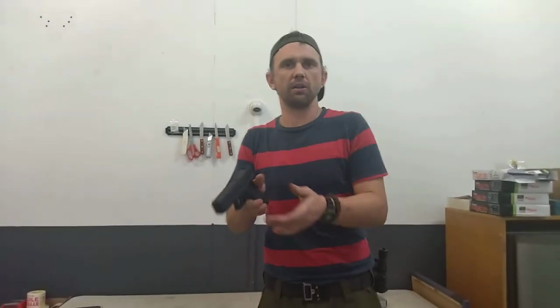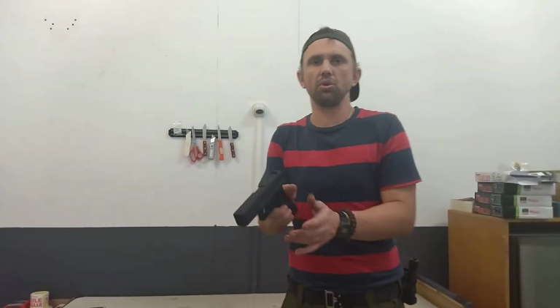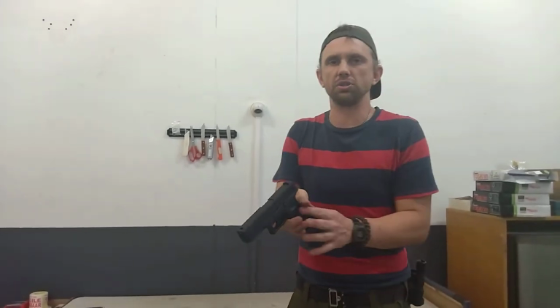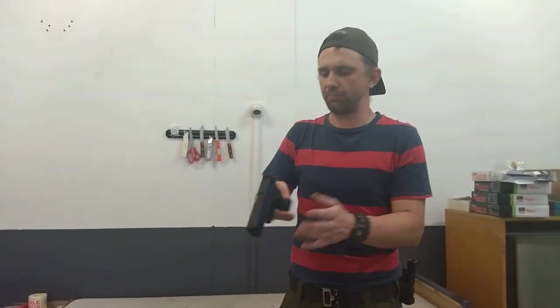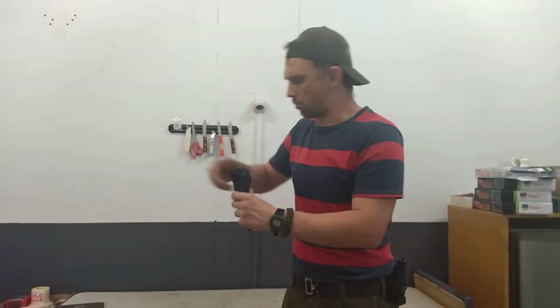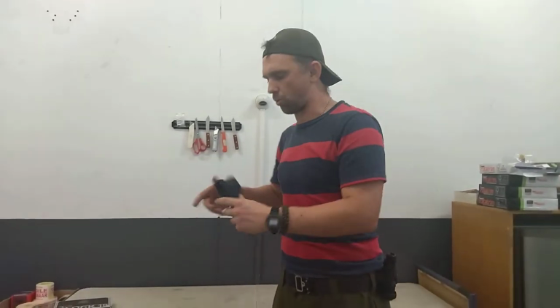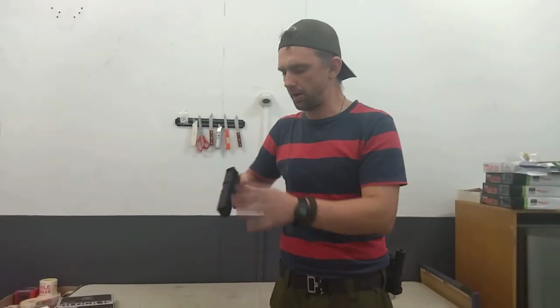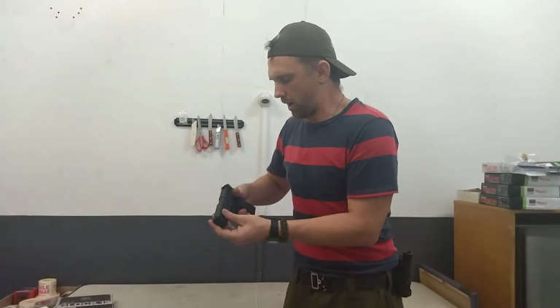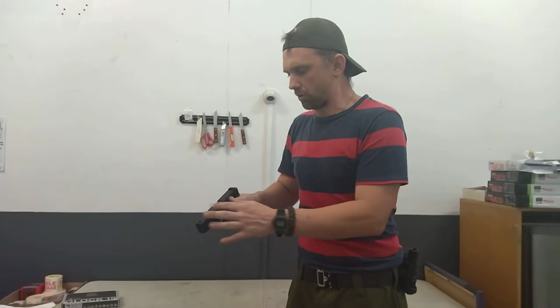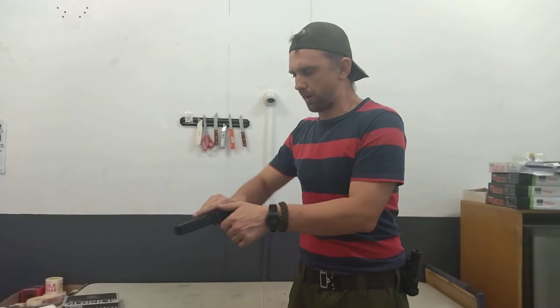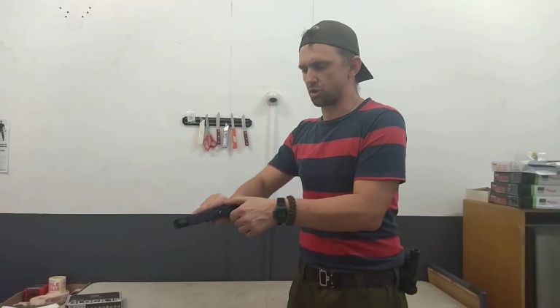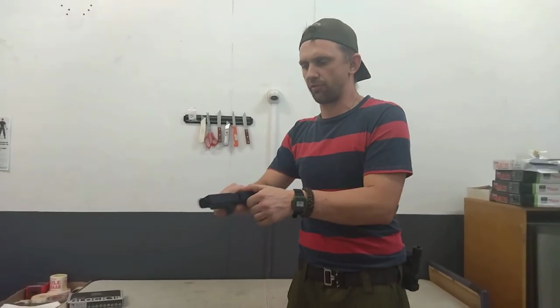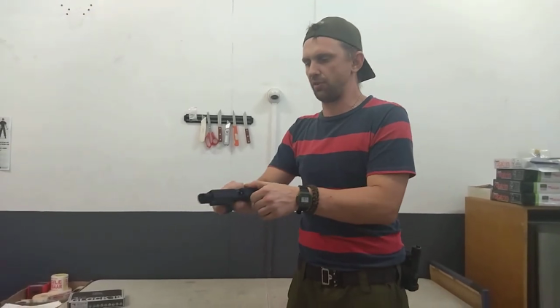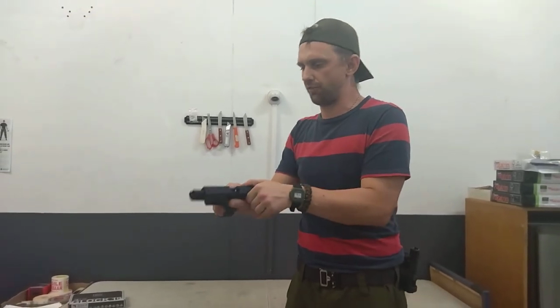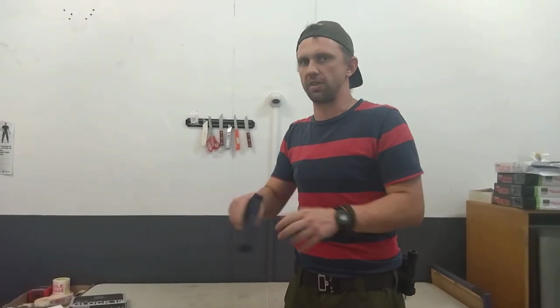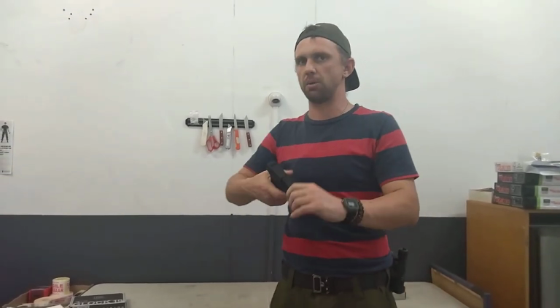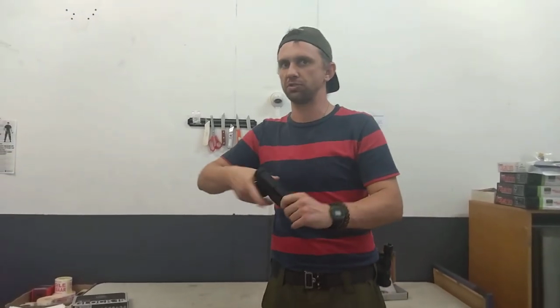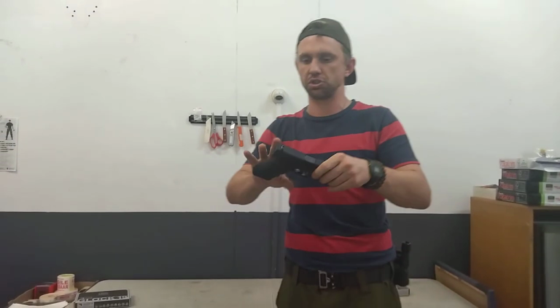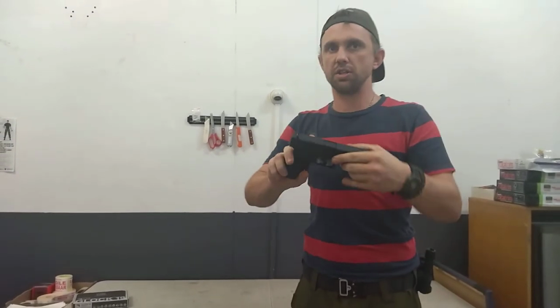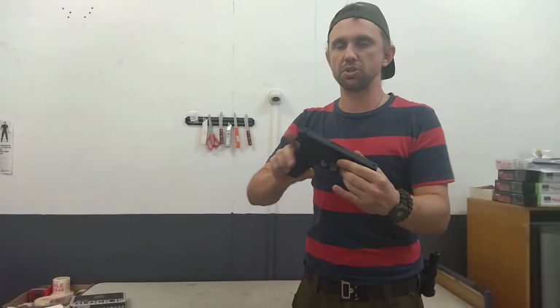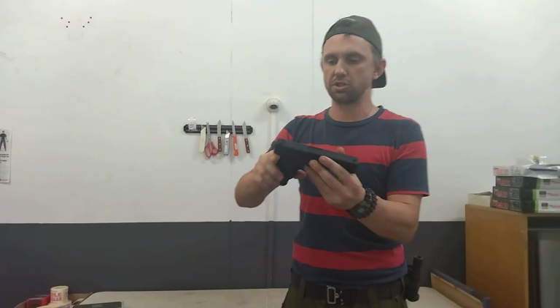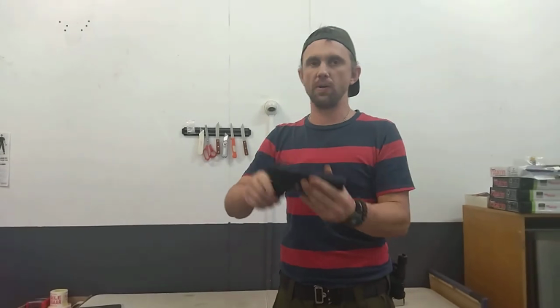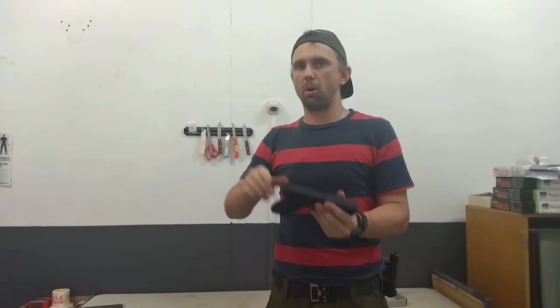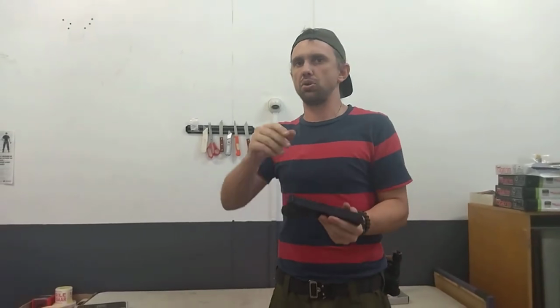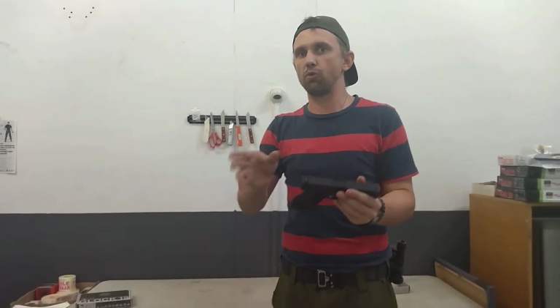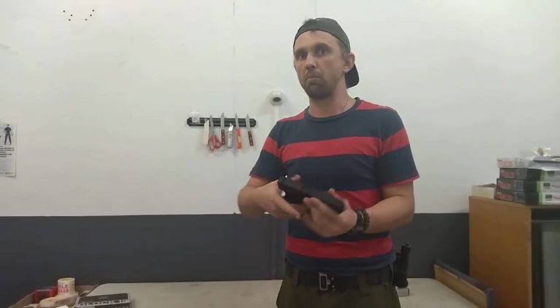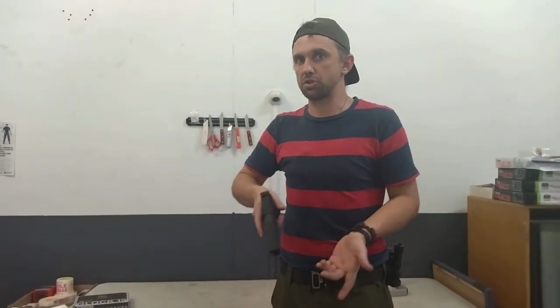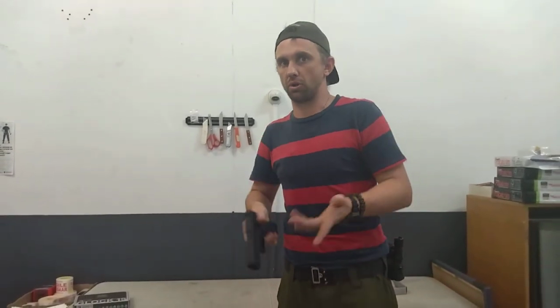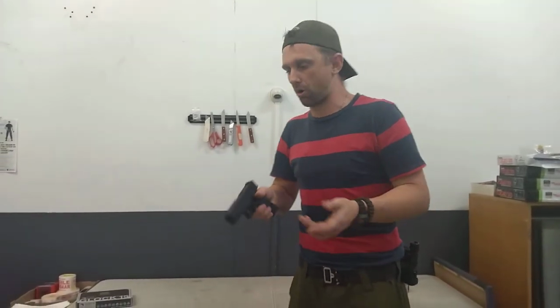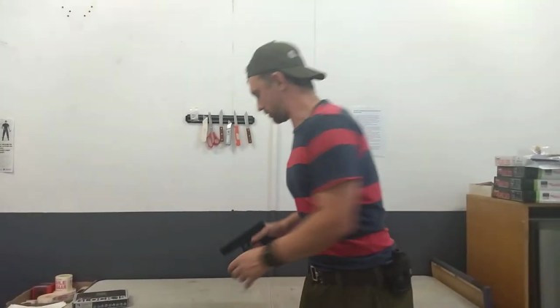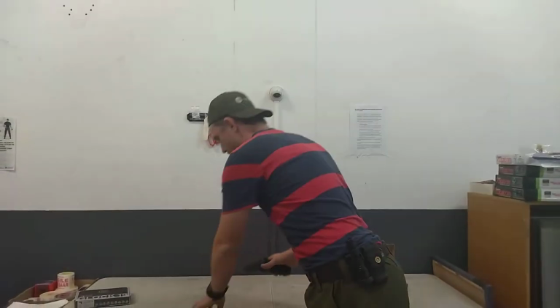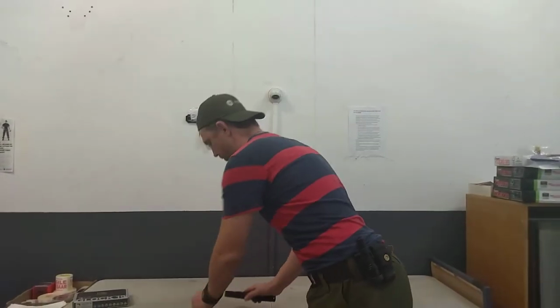I'll show you in a moment why, despite this partial blowback feature, there are some significant plus points this pistol has compared to other full blowback pistols on the market — and I'll explain that shortly.